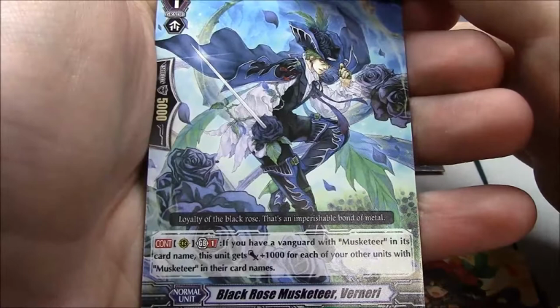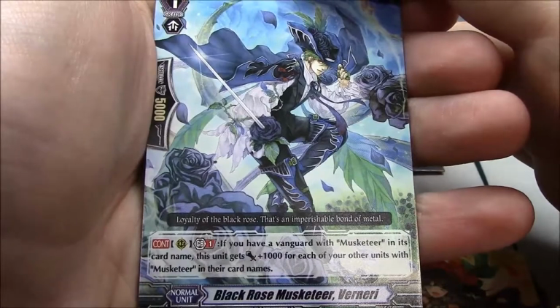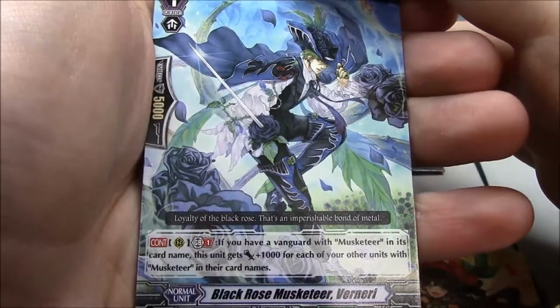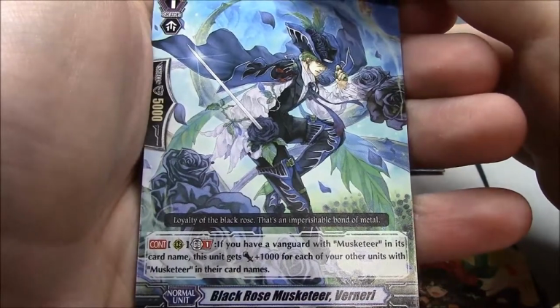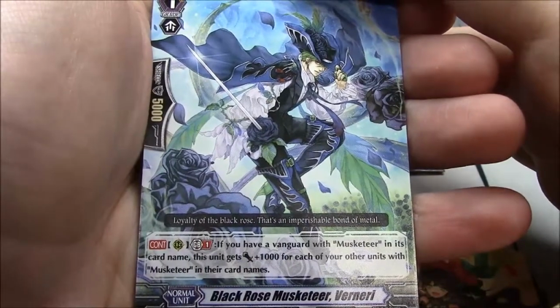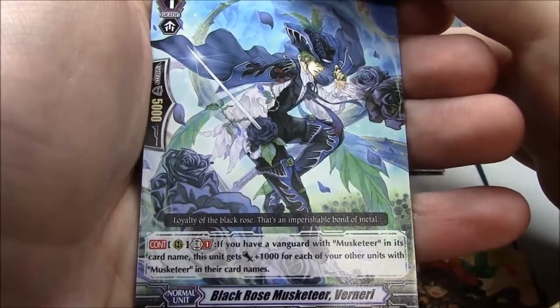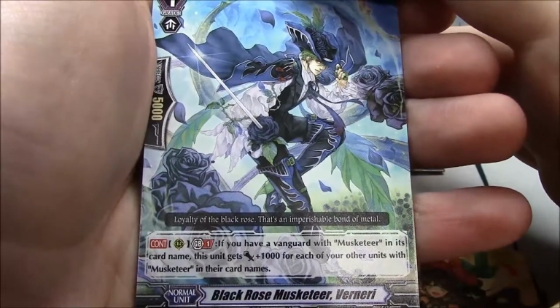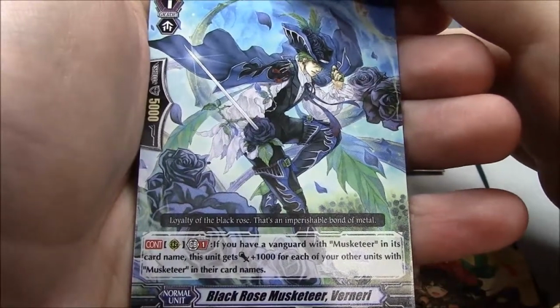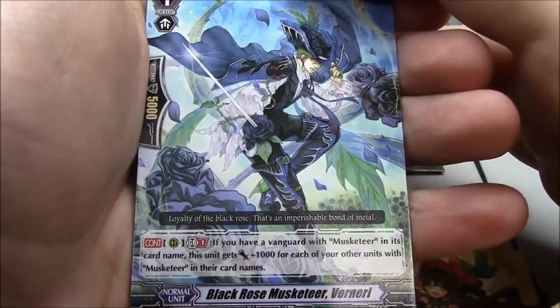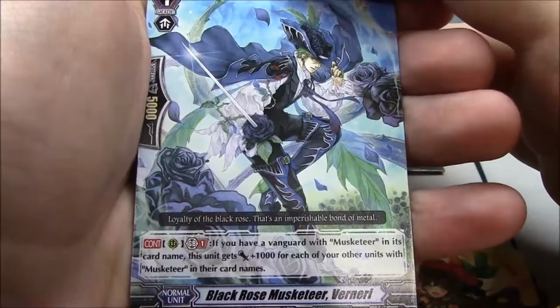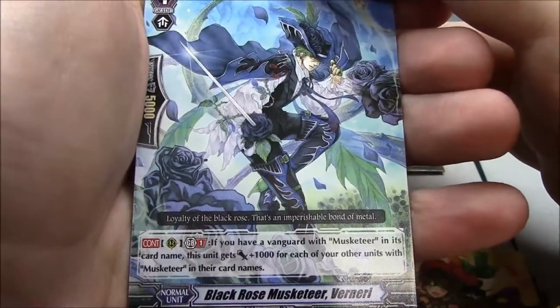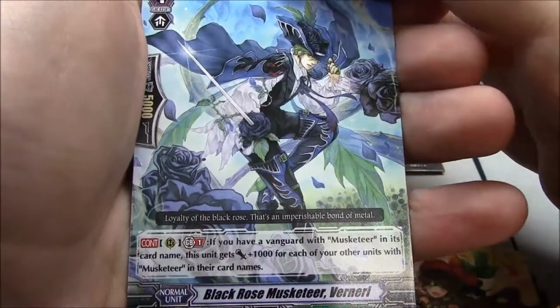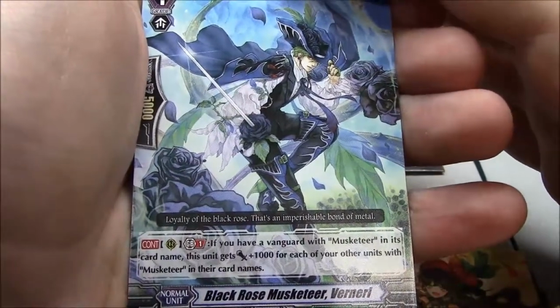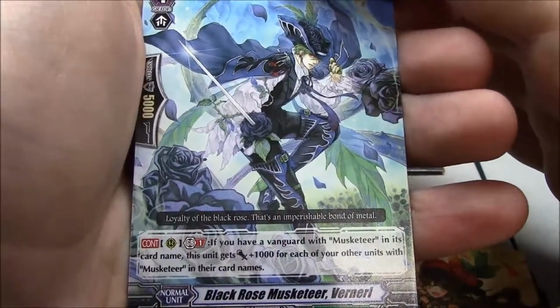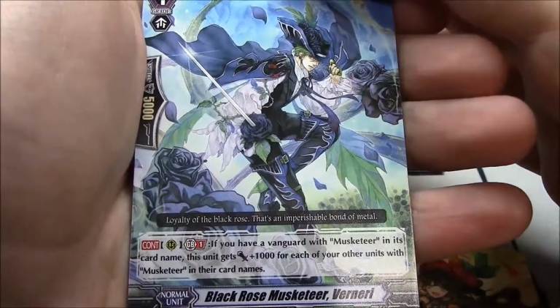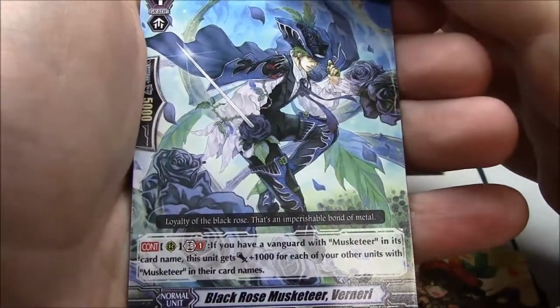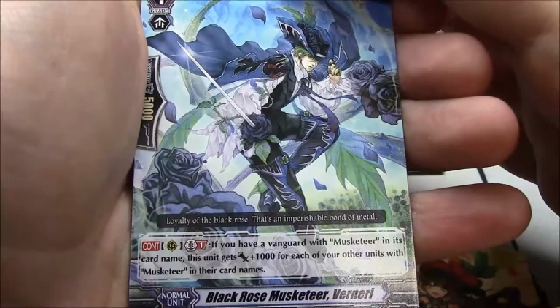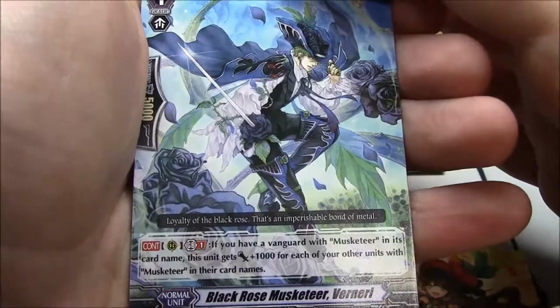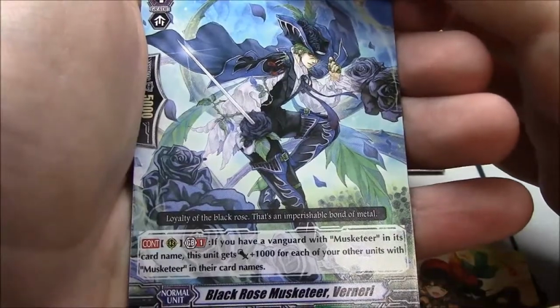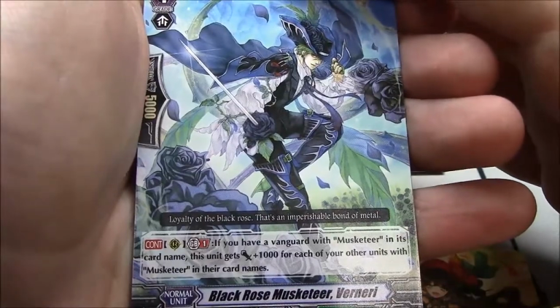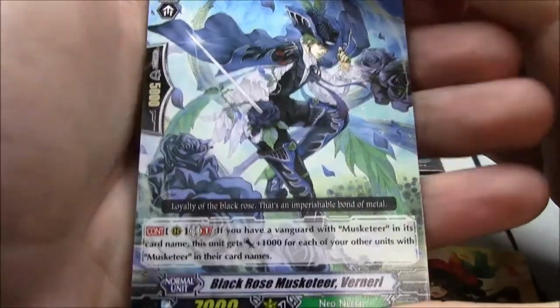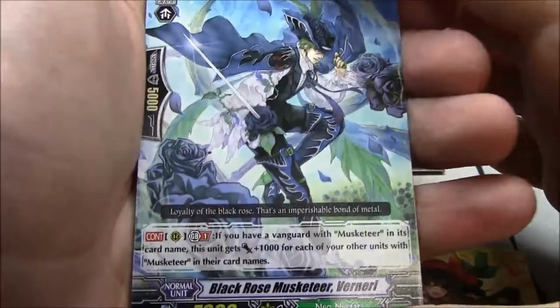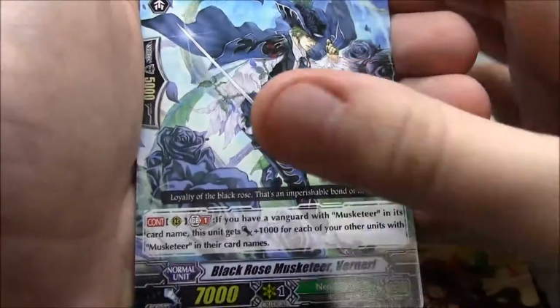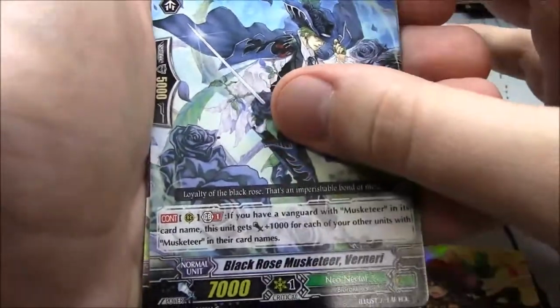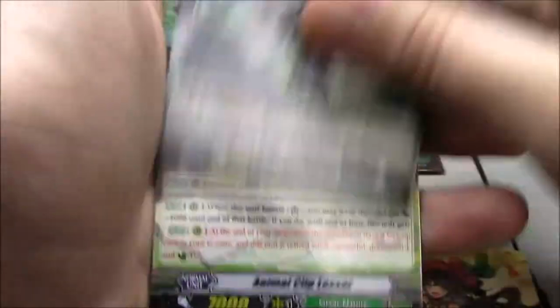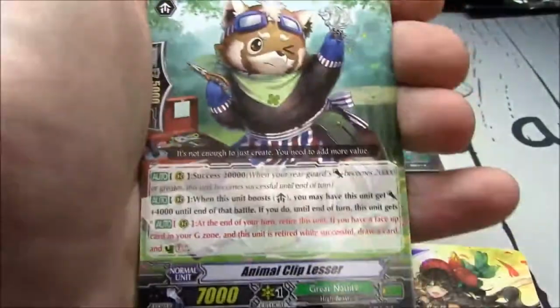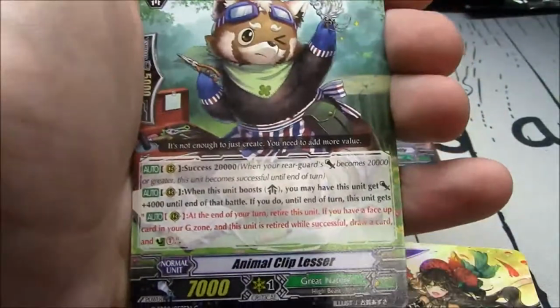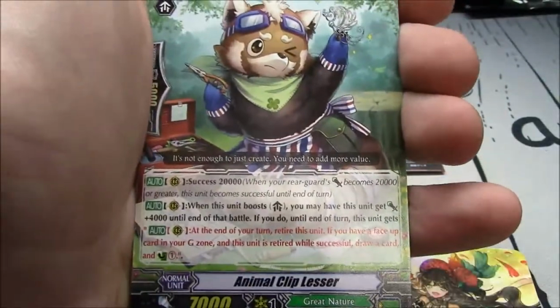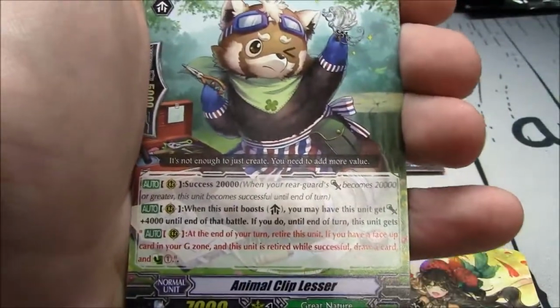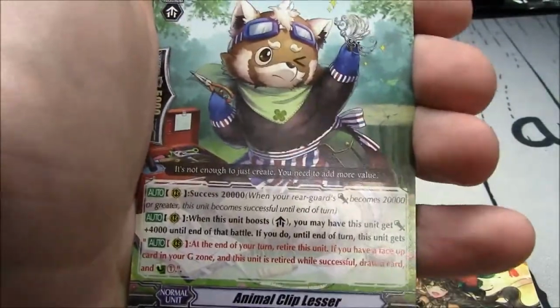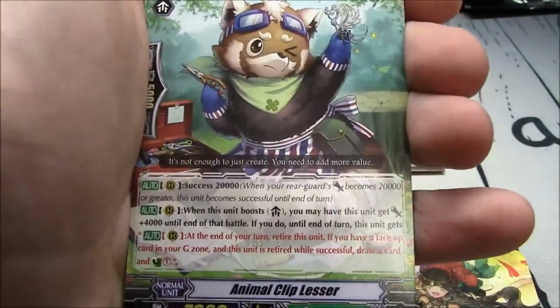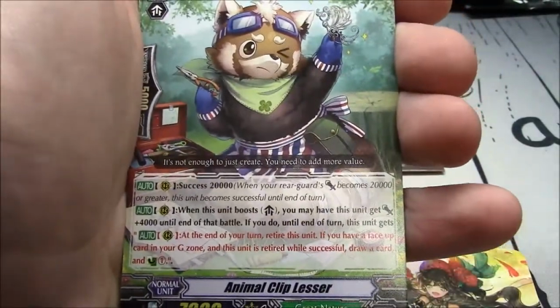Black Rose Musketeer Vernardy — GB1. If you have a vanguard with Musketeer in its card name, this unit gets plus 1k for each of your other units with Musketeer in its card name. Simple stuff.